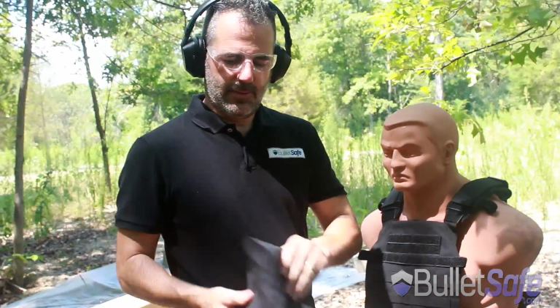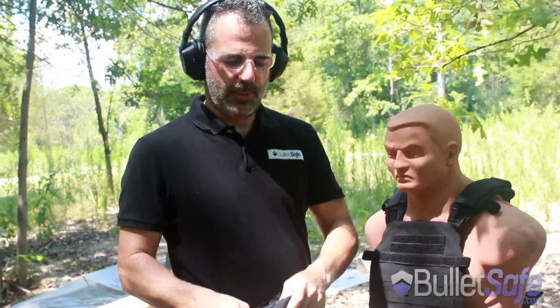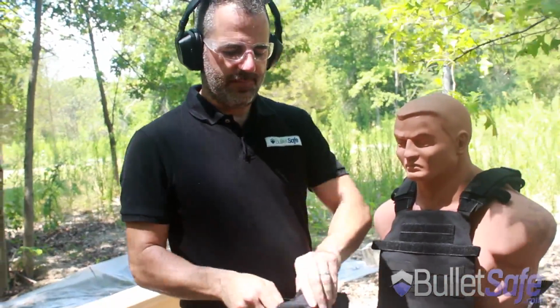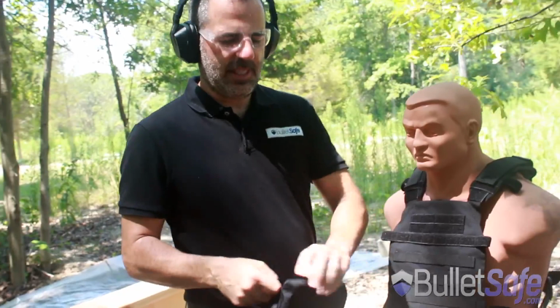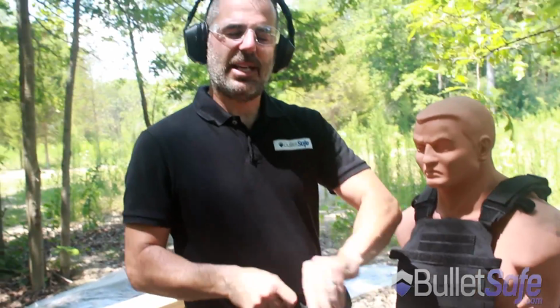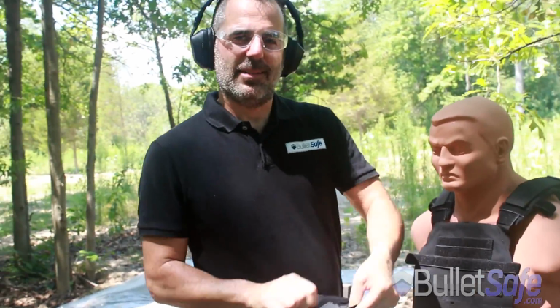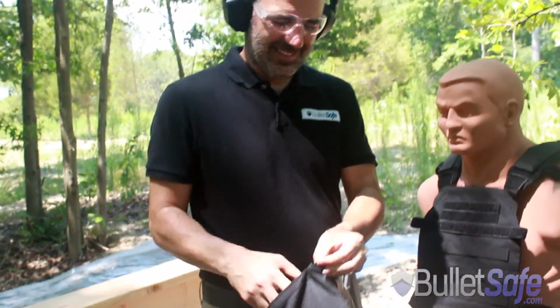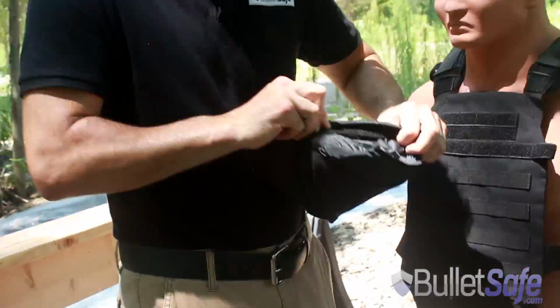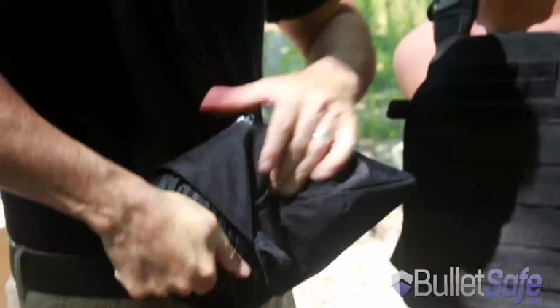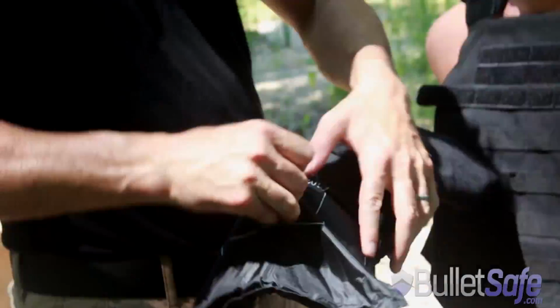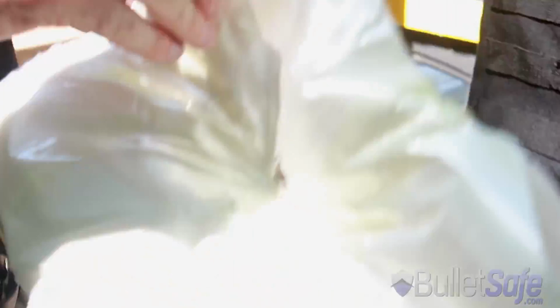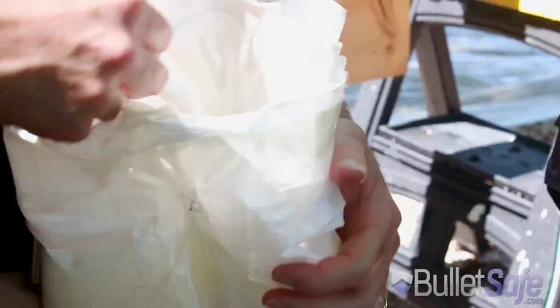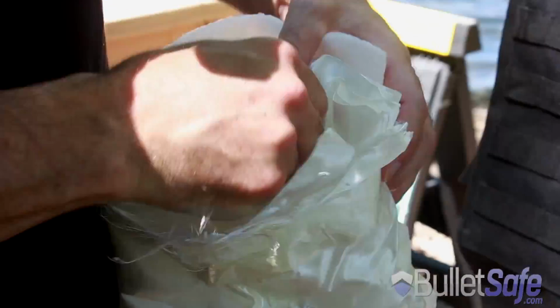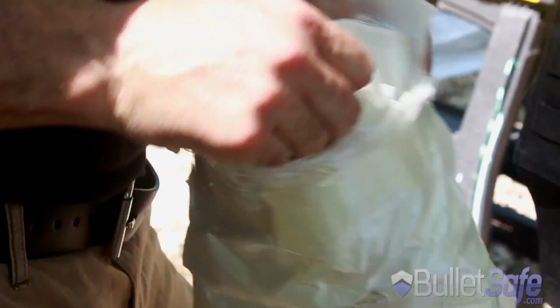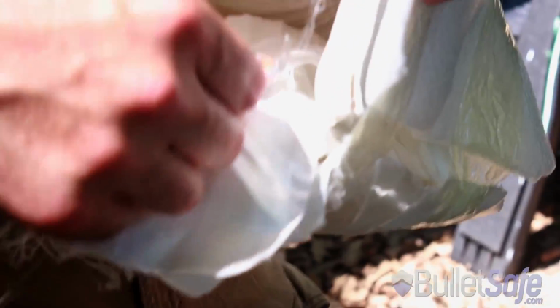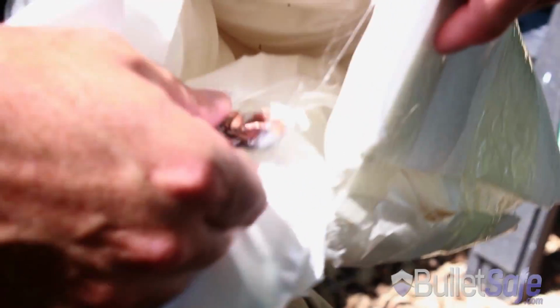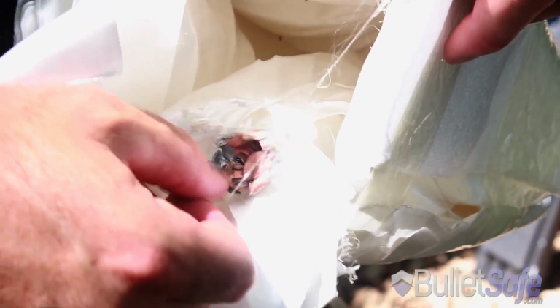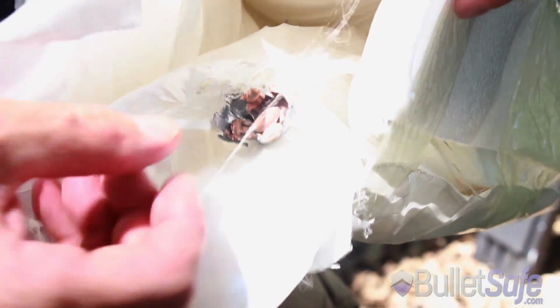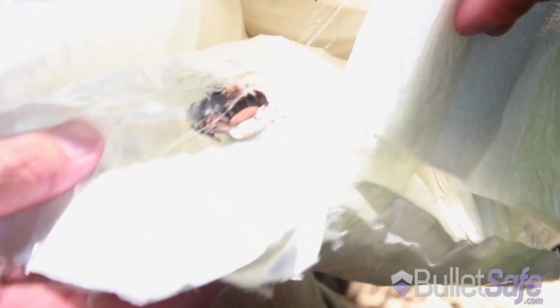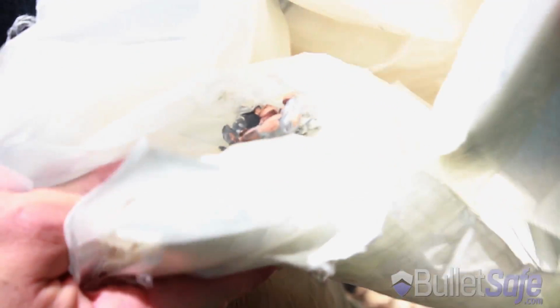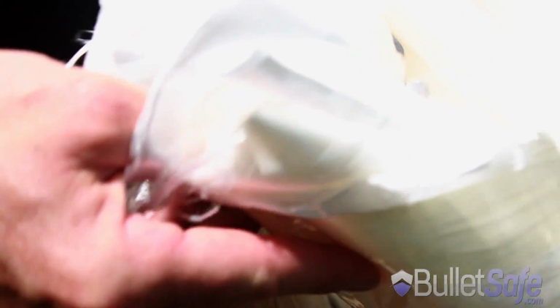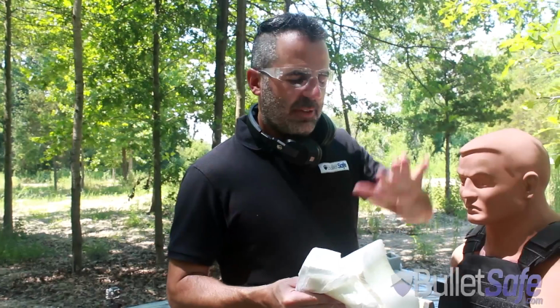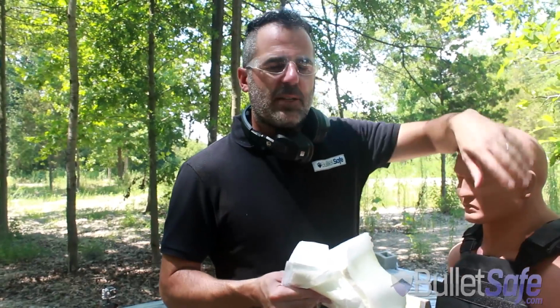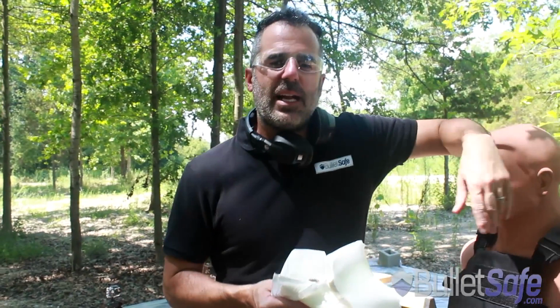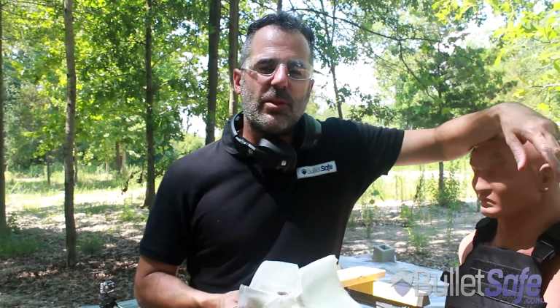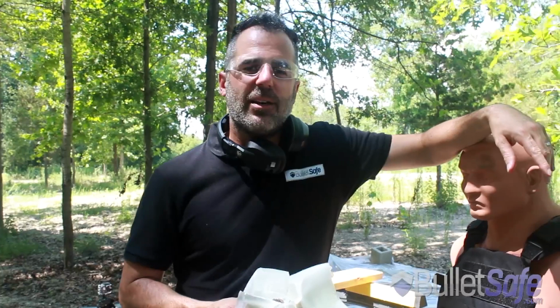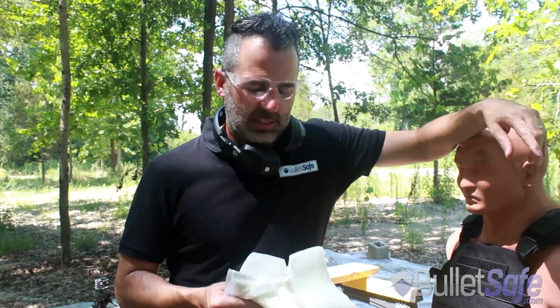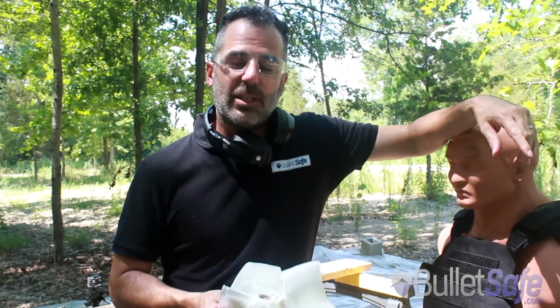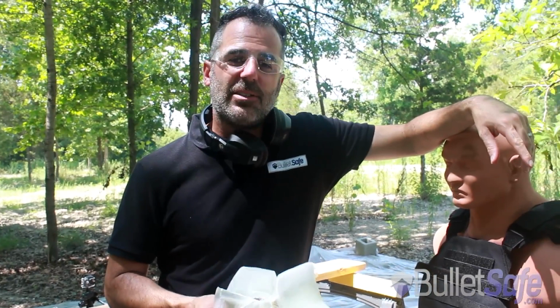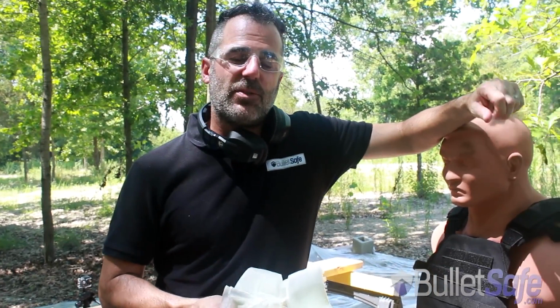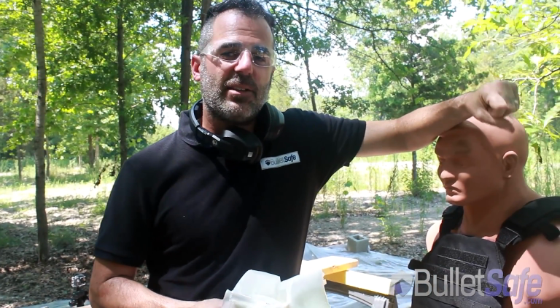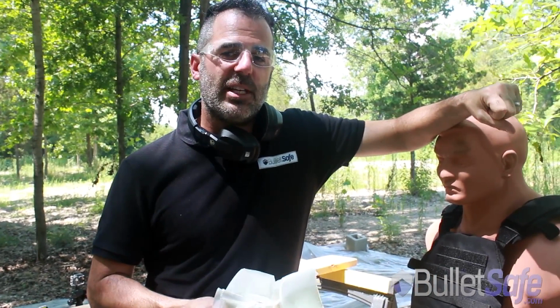Let's pull it apart and see how it stopped it. That's your slug from your 50 cal Desert Eagle. The Soft Armor Panel is made out of 43 layers. It took 11 layers to stop this 50 cal Desert Eagle.